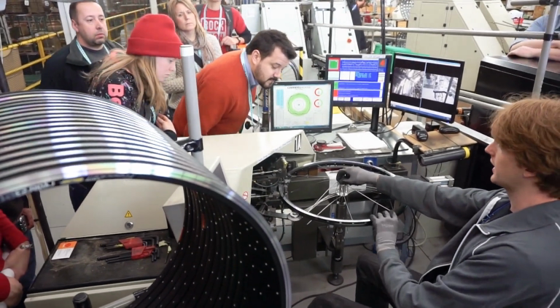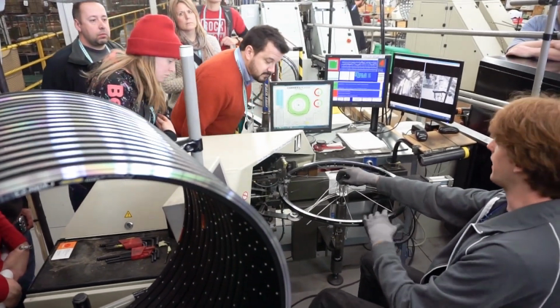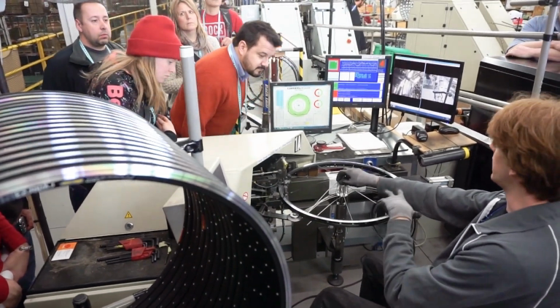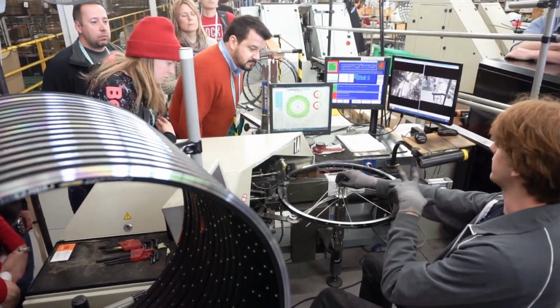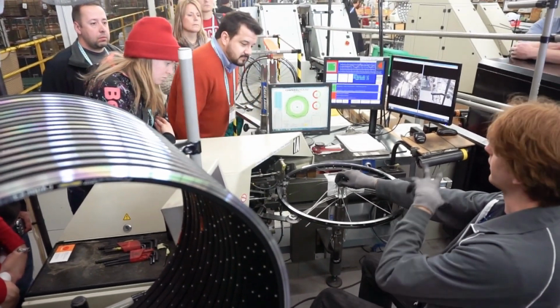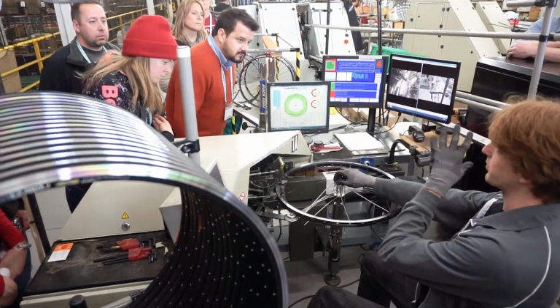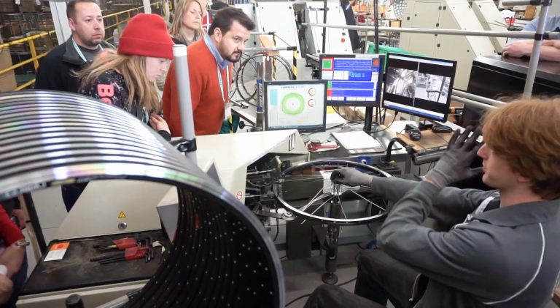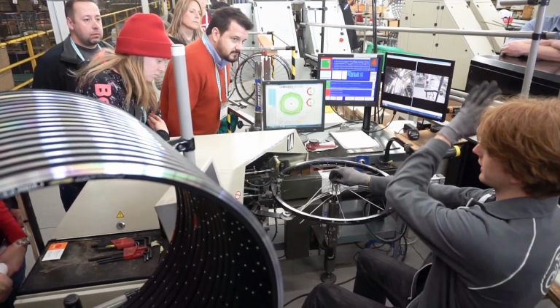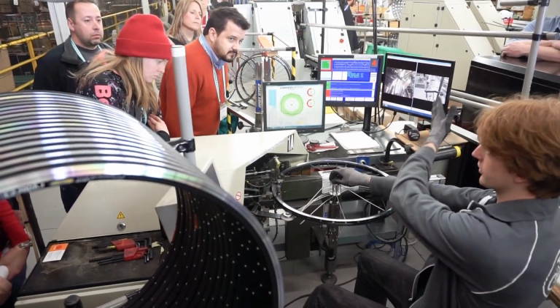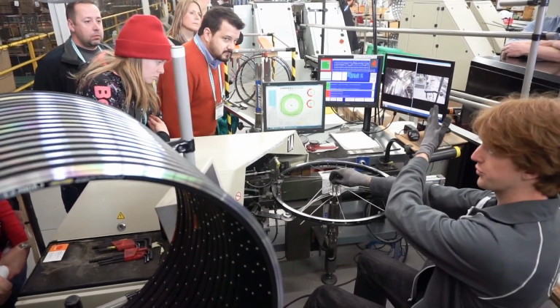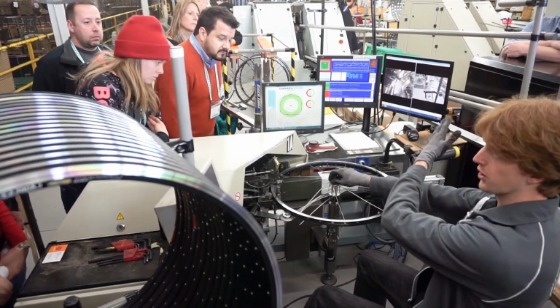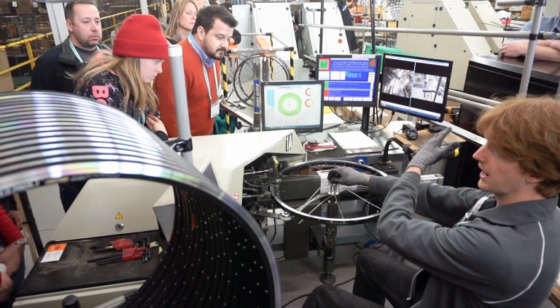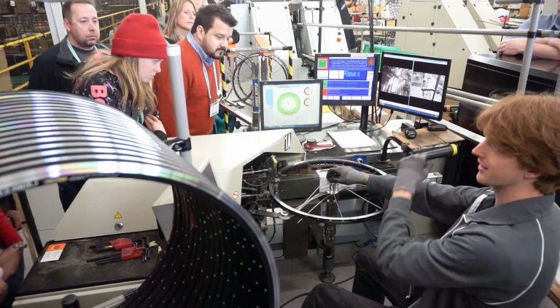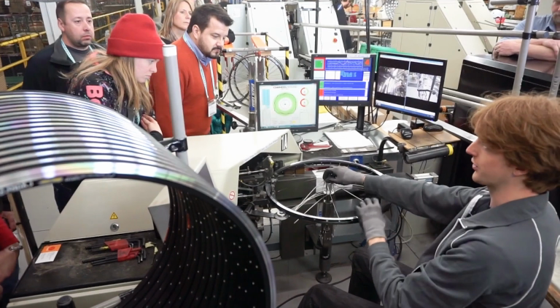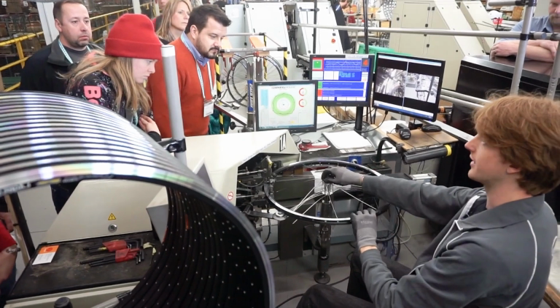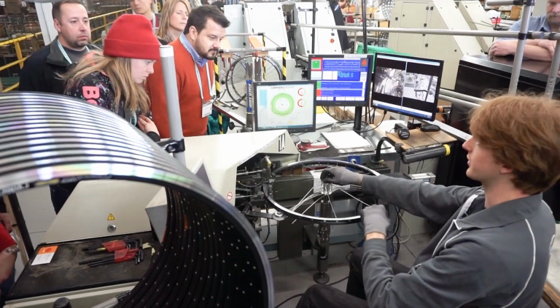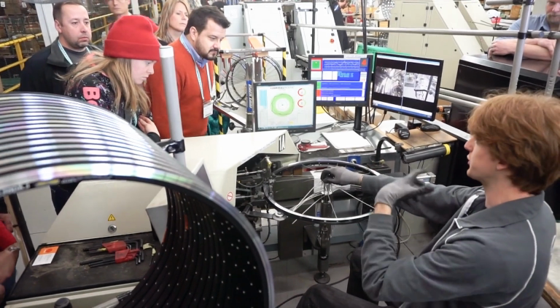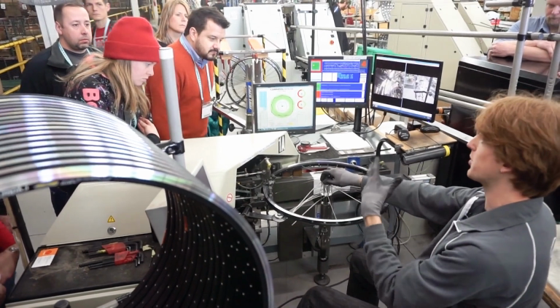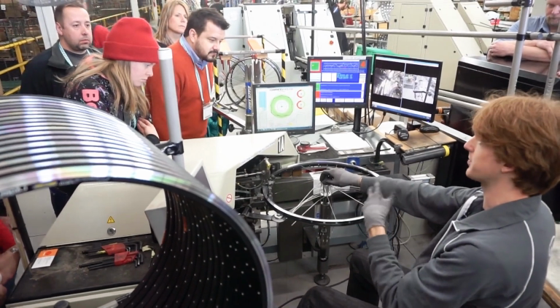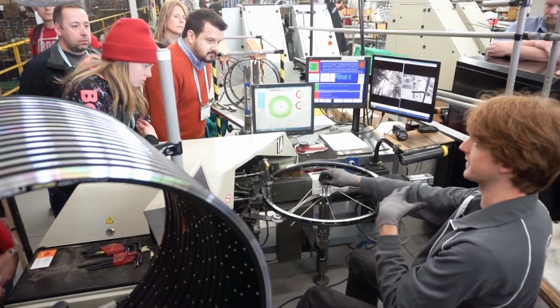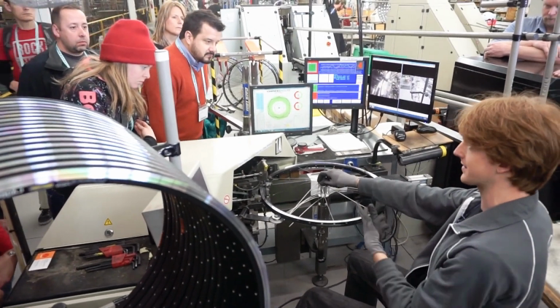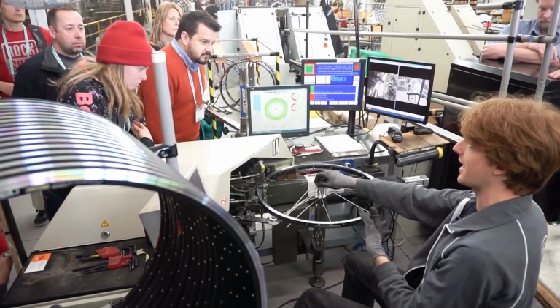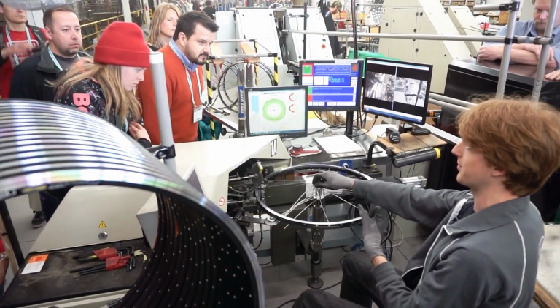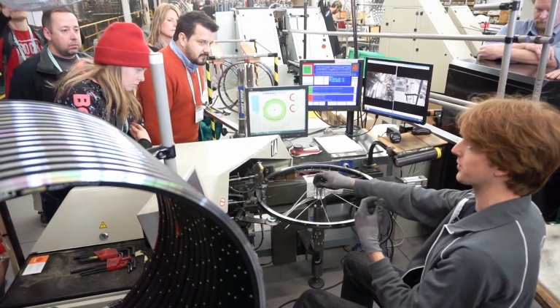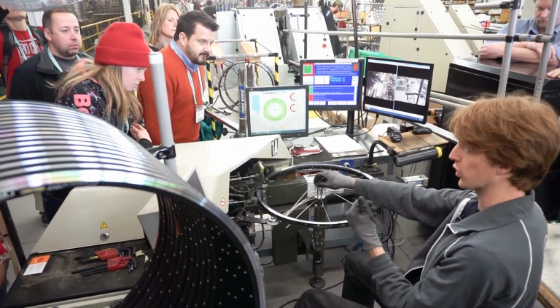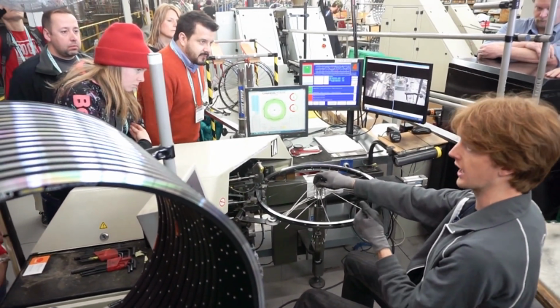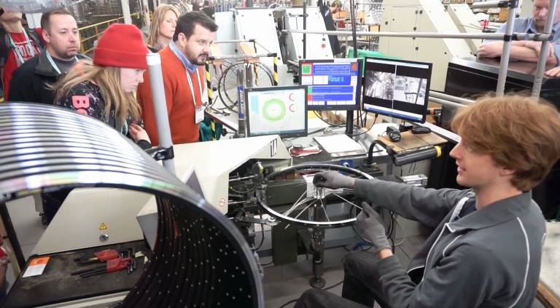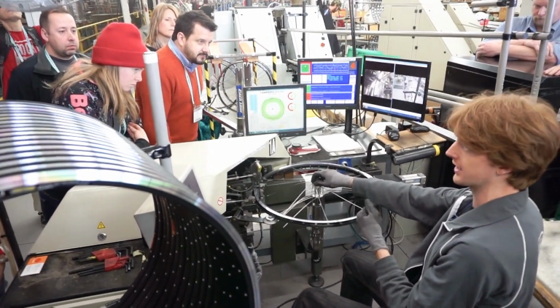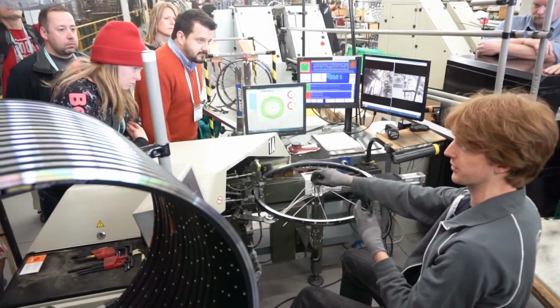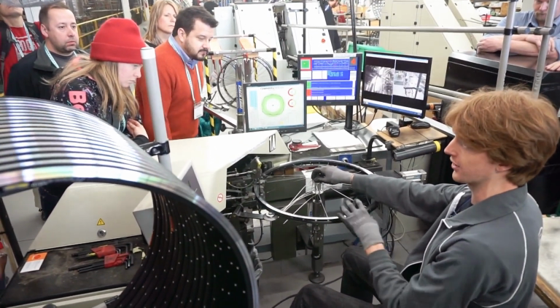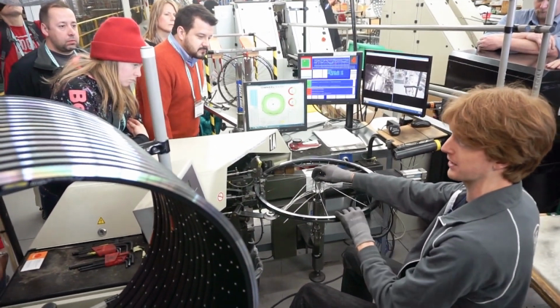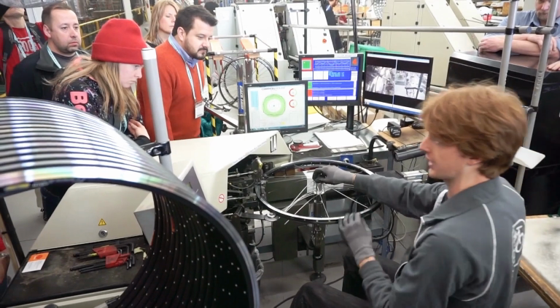That will help when we present it to the truing robot, so that the truing robot spends less time working on it to get it within our specification.